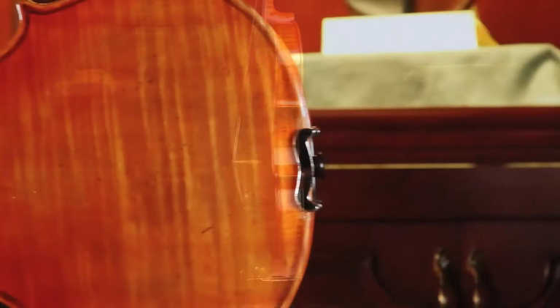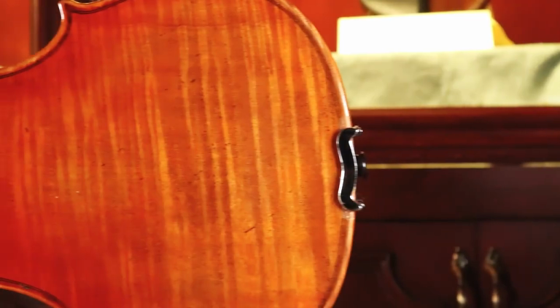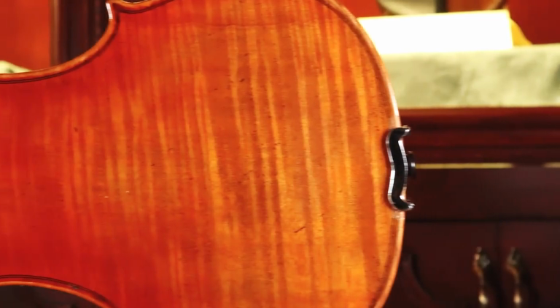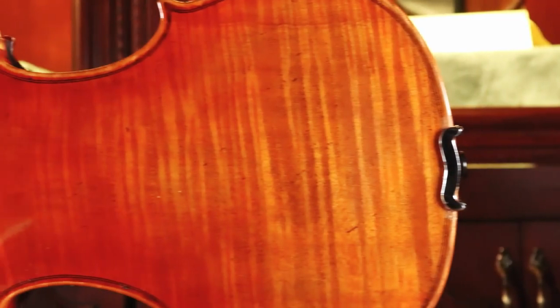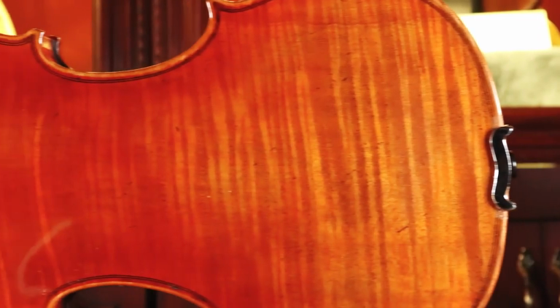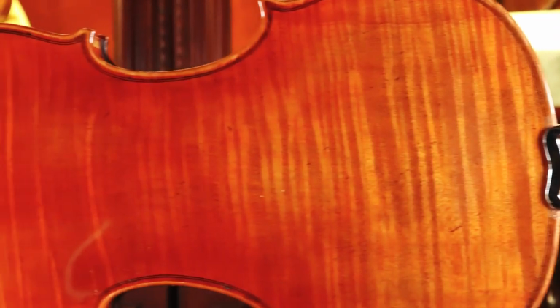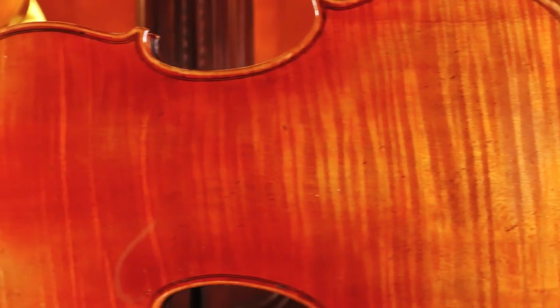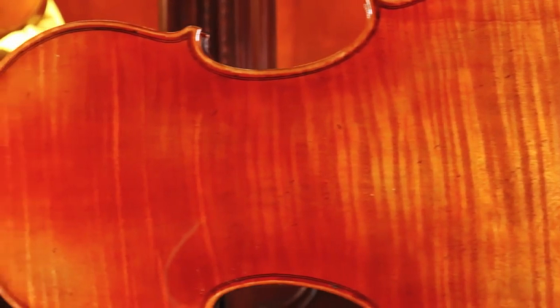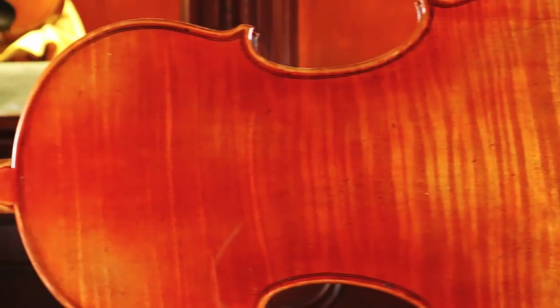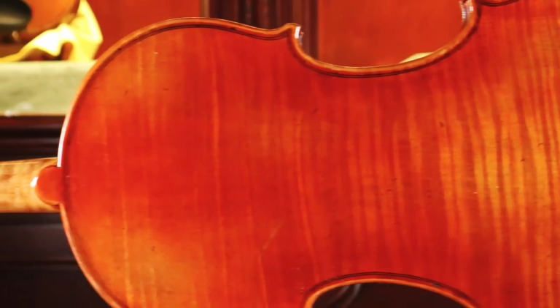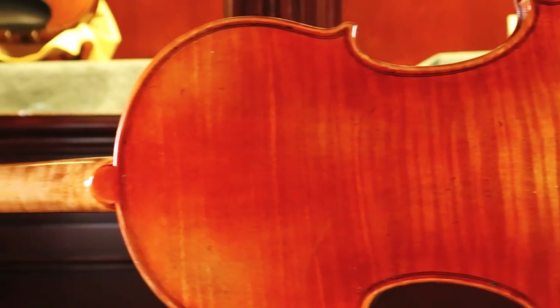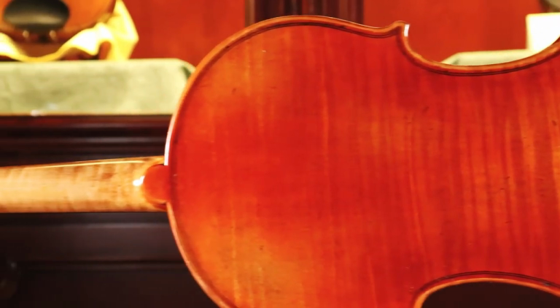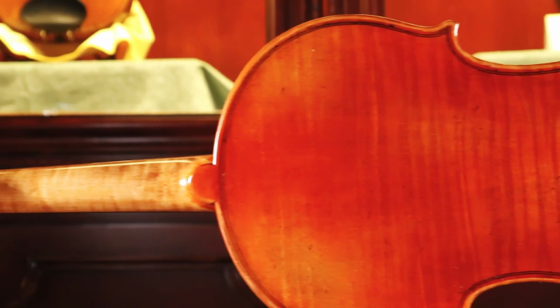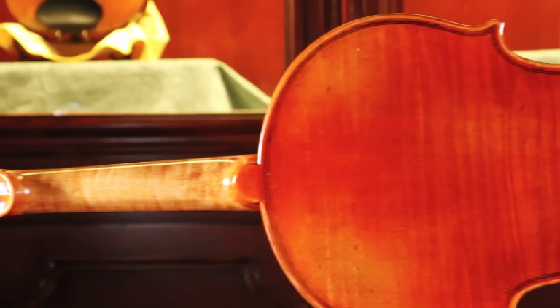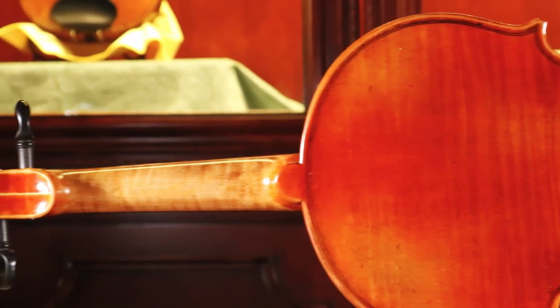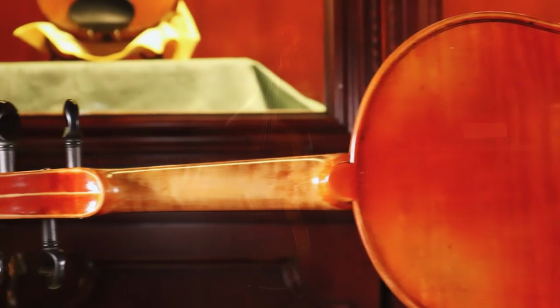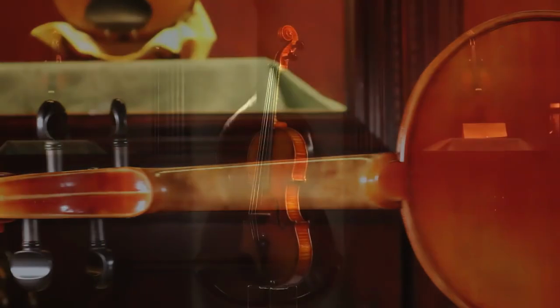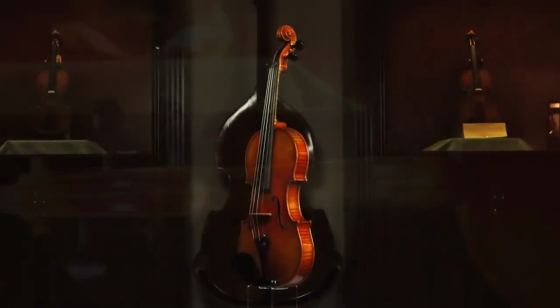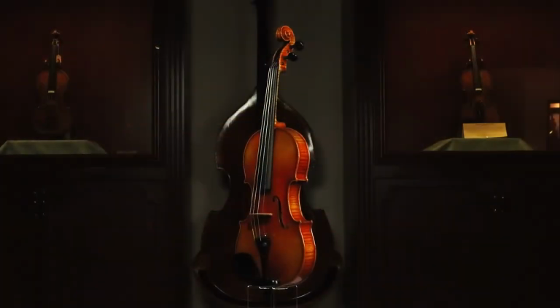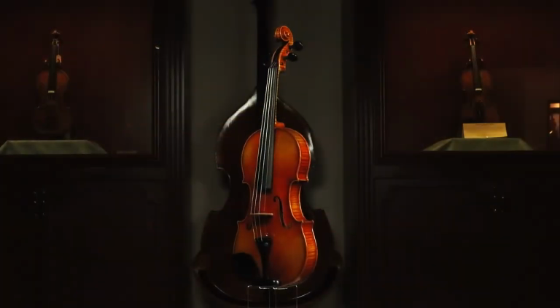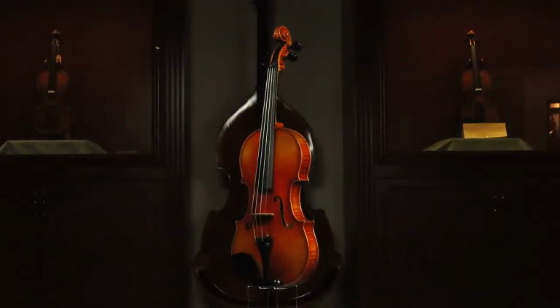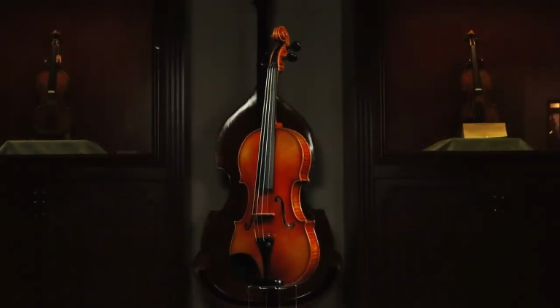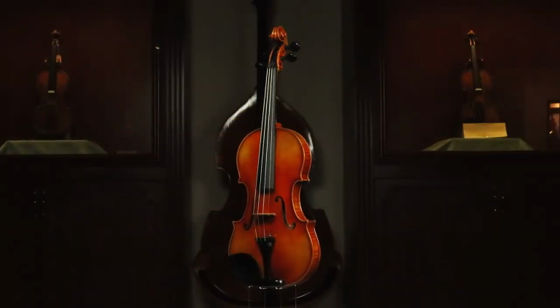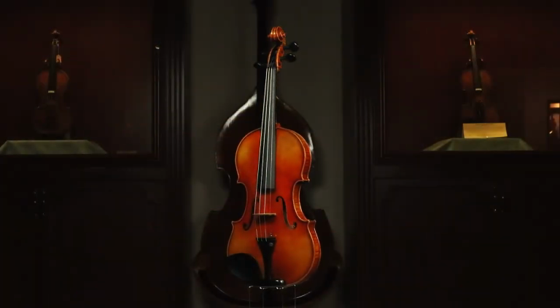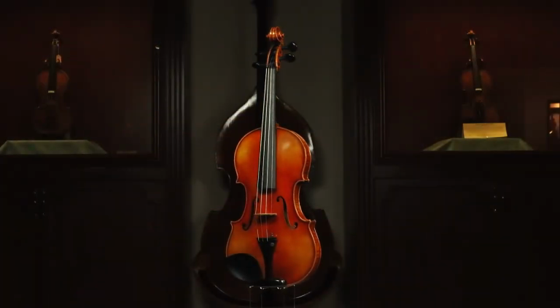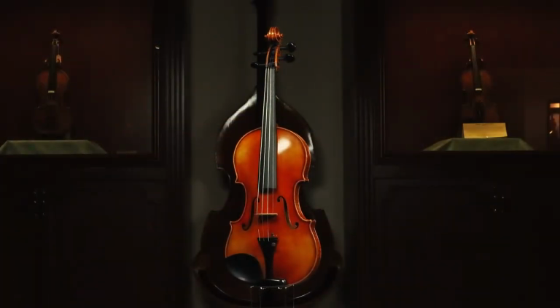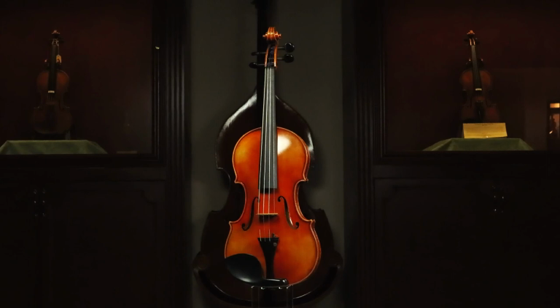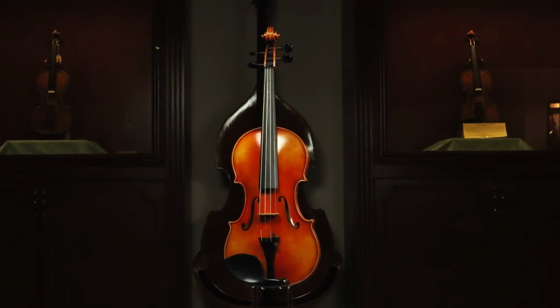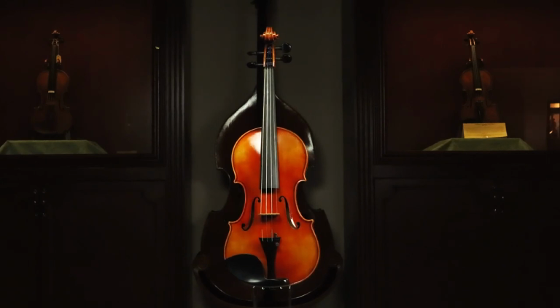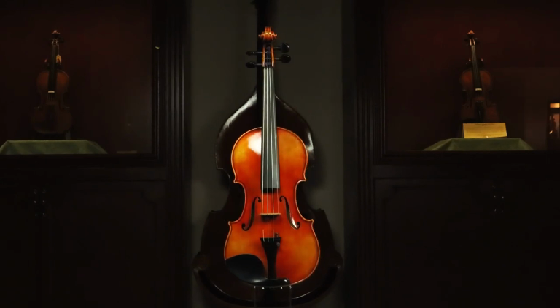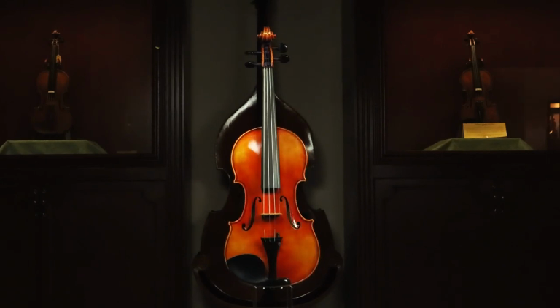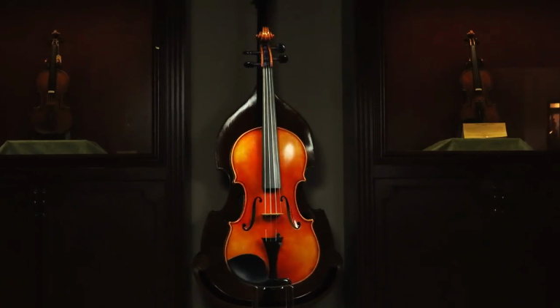Remember, a great sound will encourage you to play more, and playing more will only help you get better. And the better you get, the more you will want to find the violin that inspires you to greater levels of artistry.